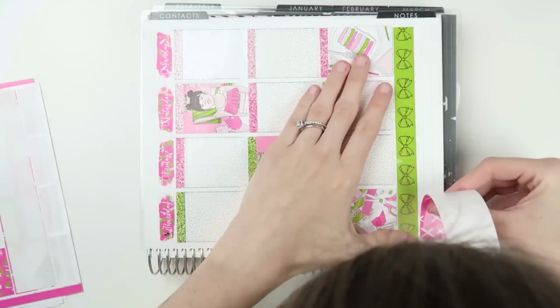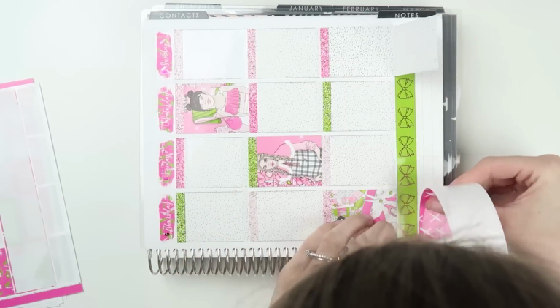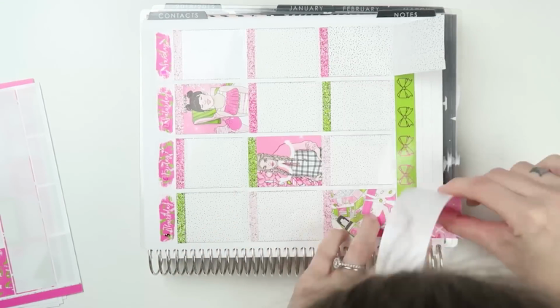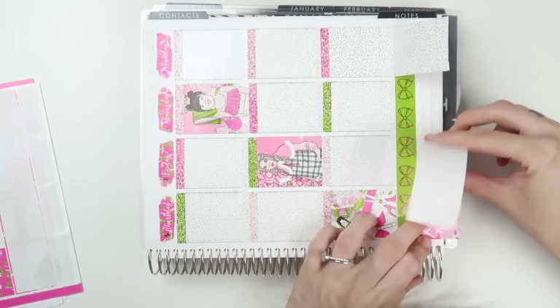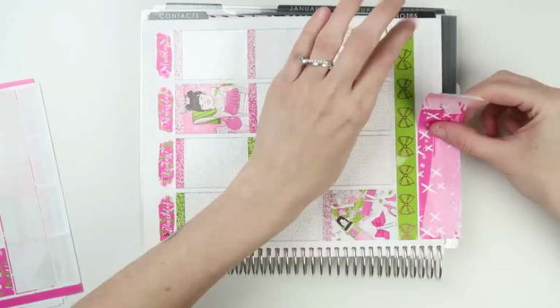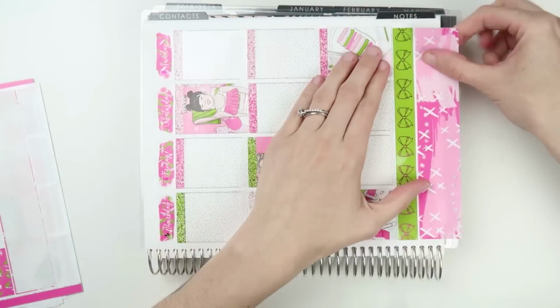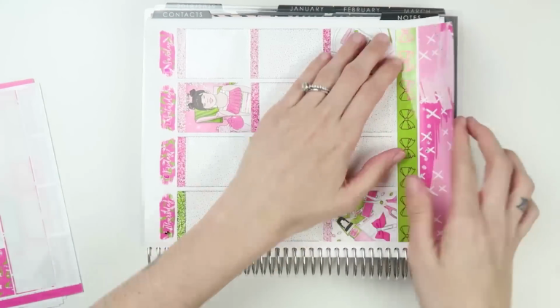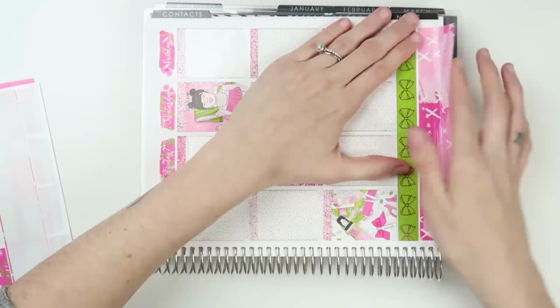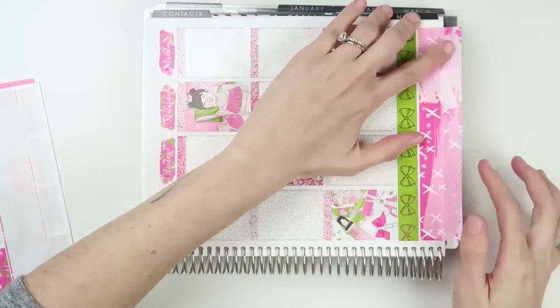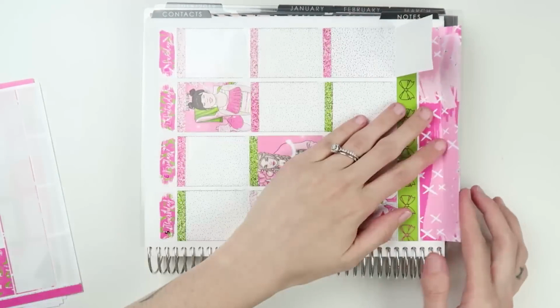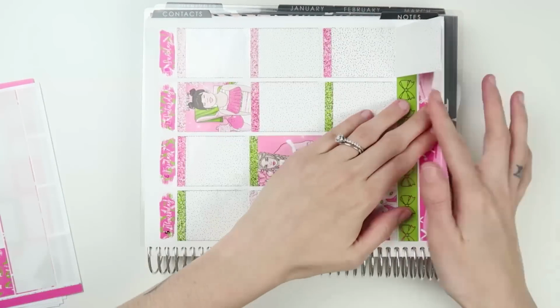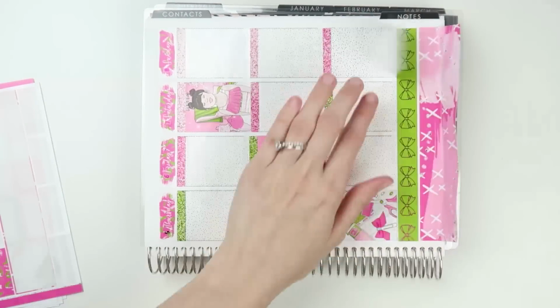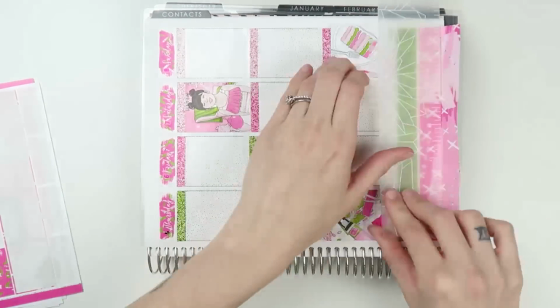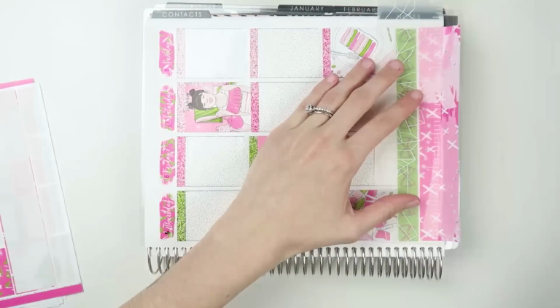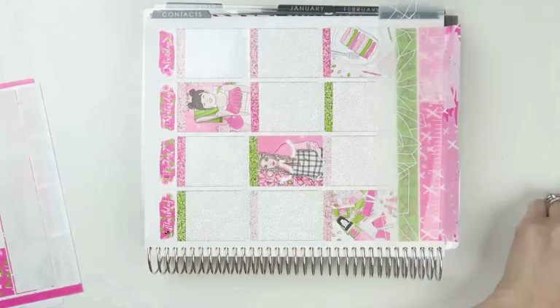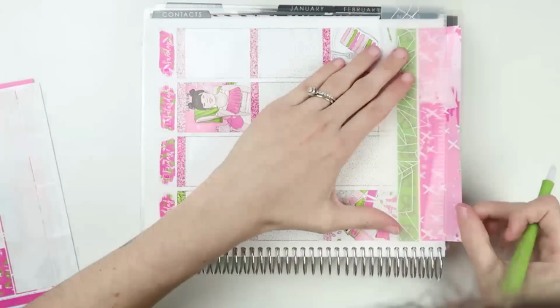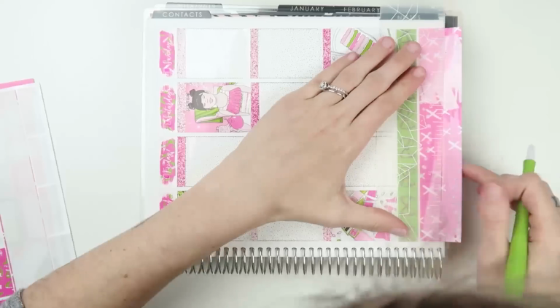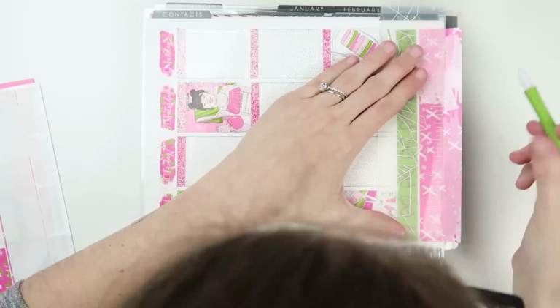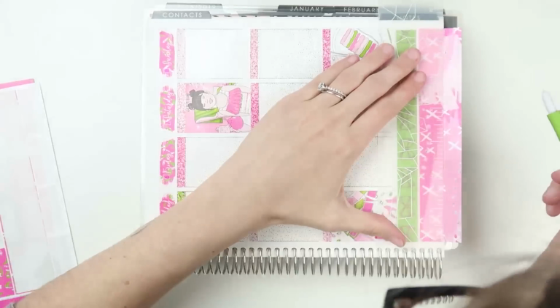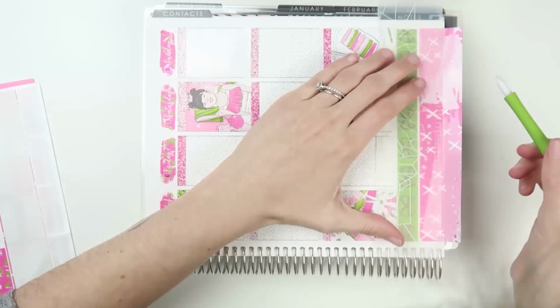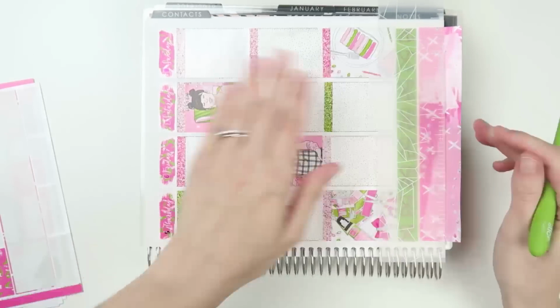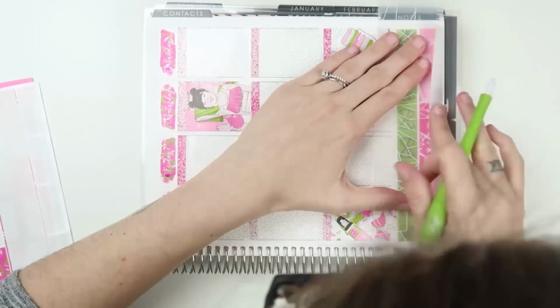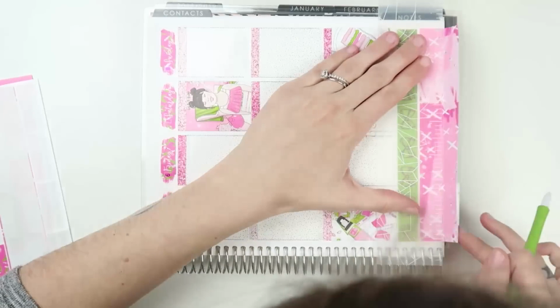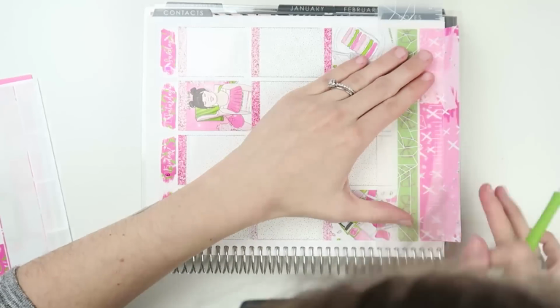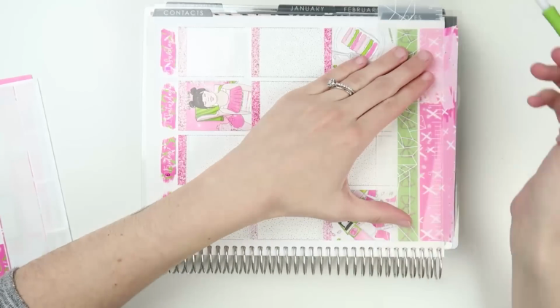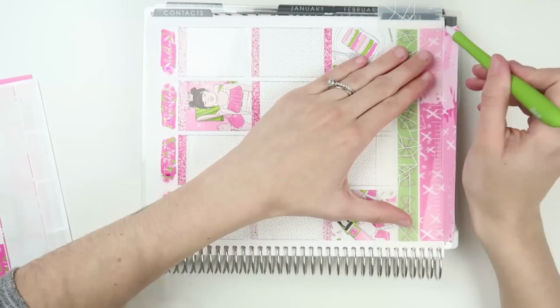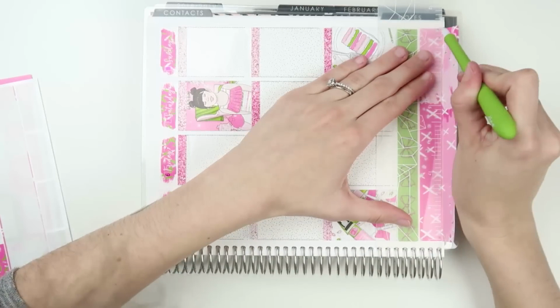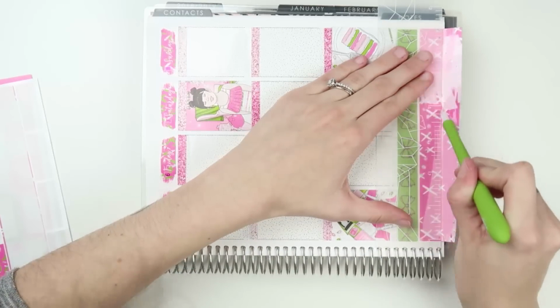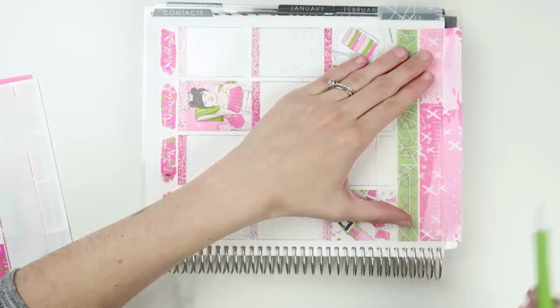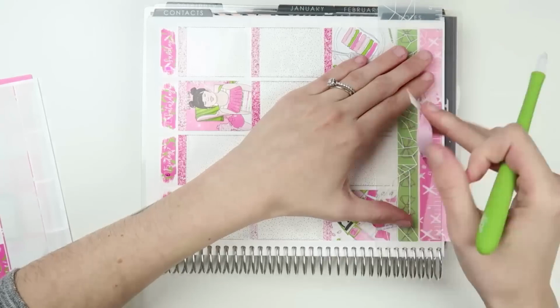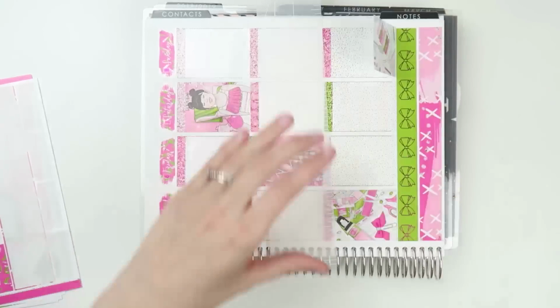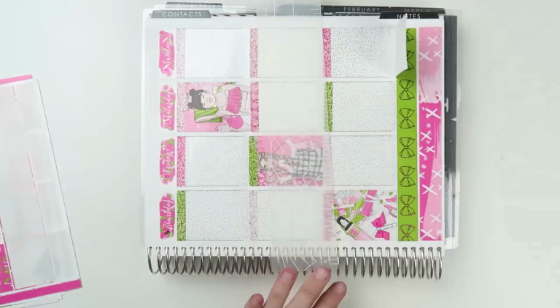Go me! And then I used the whimsical bow bottom washi overlay on my second bottom washi, and that also turned out really good.